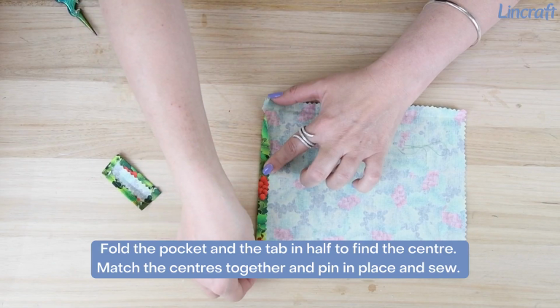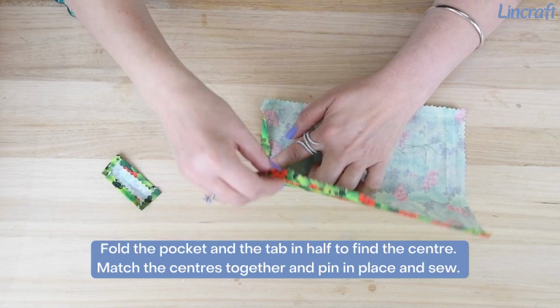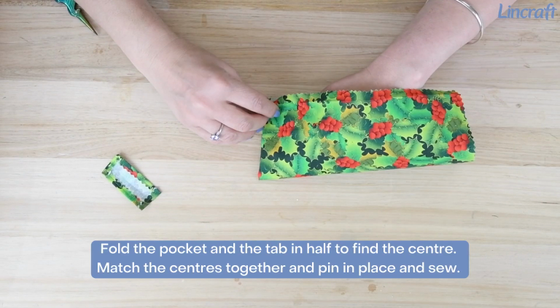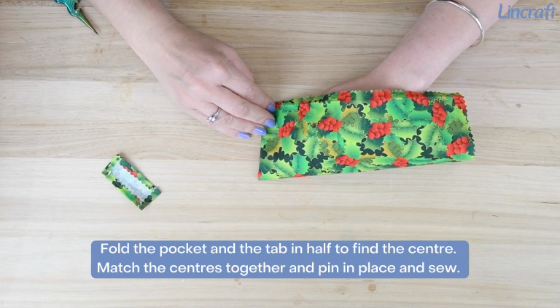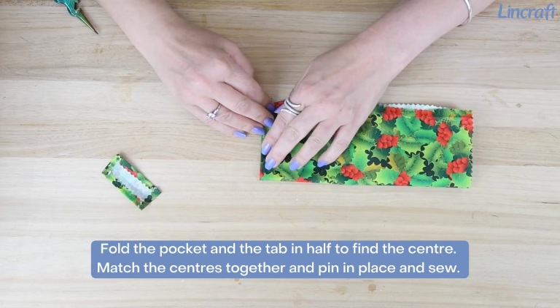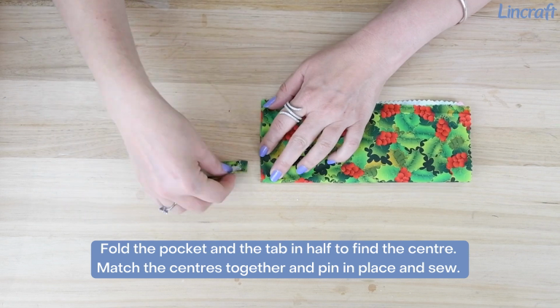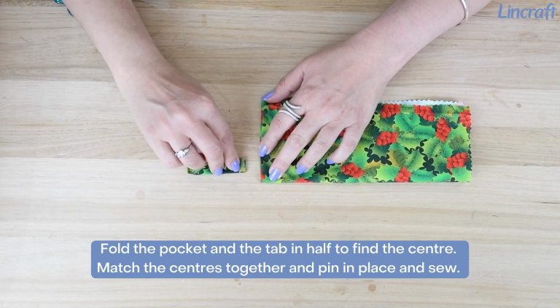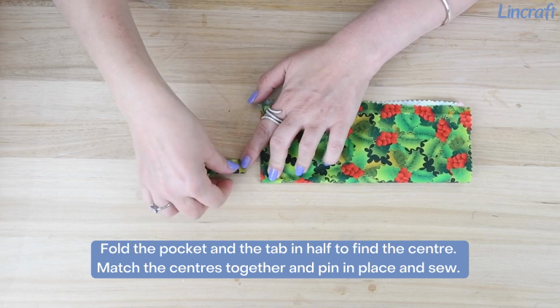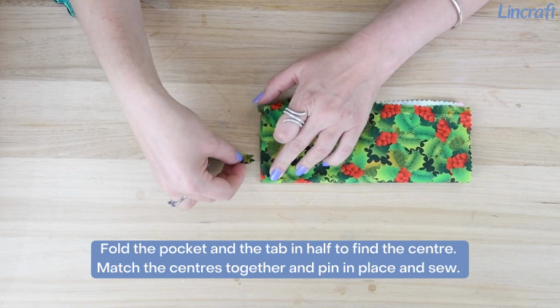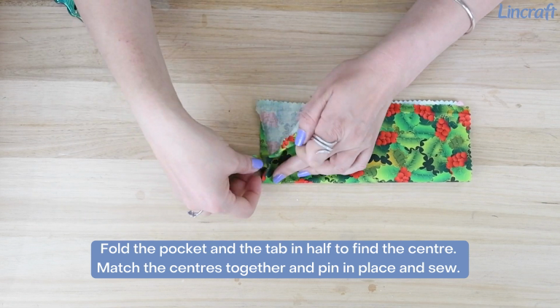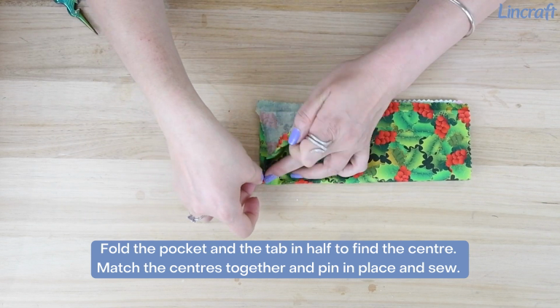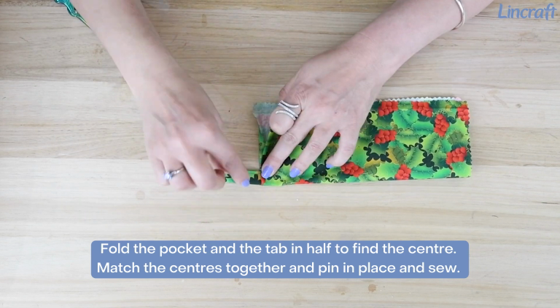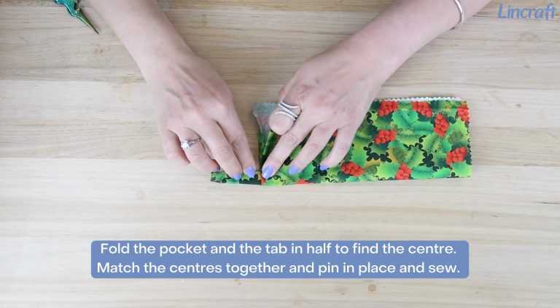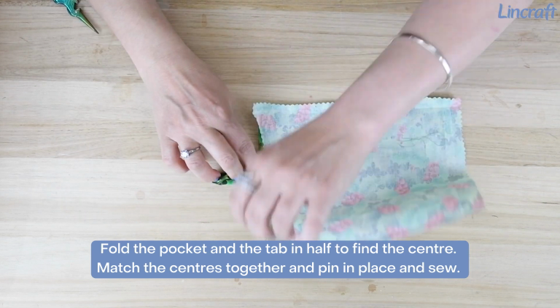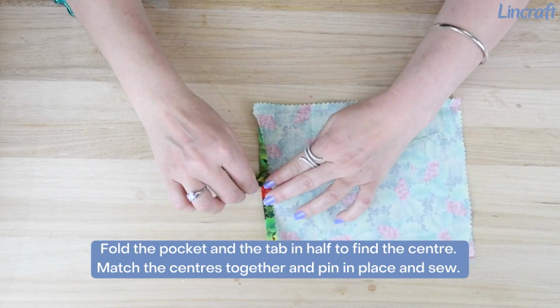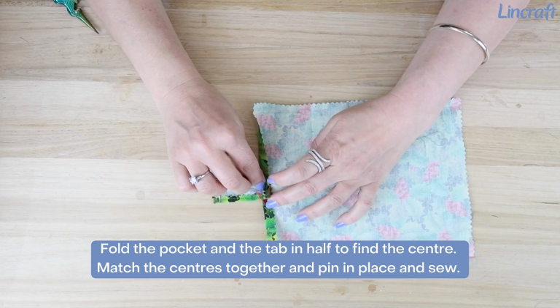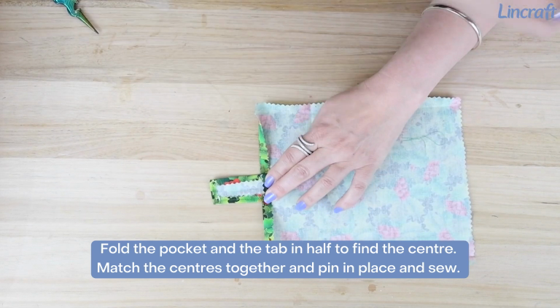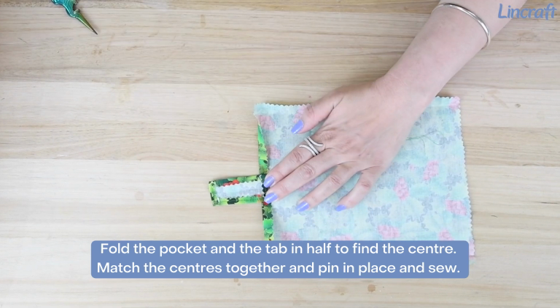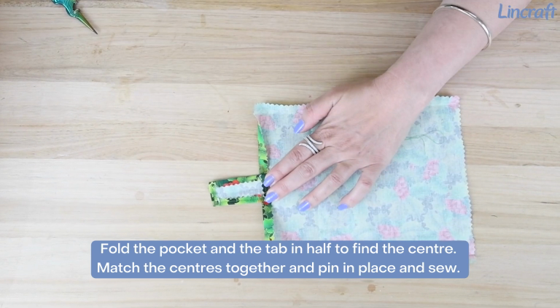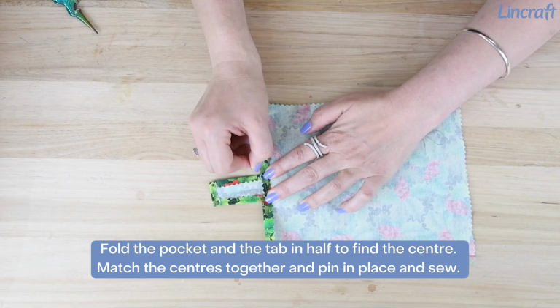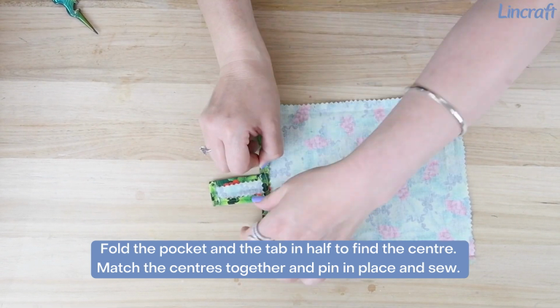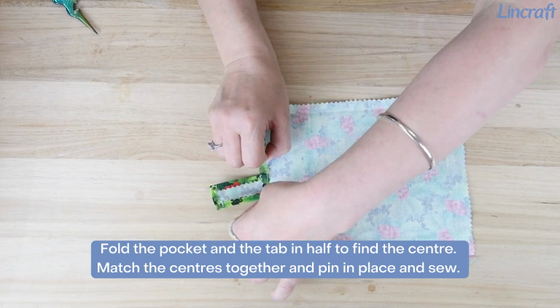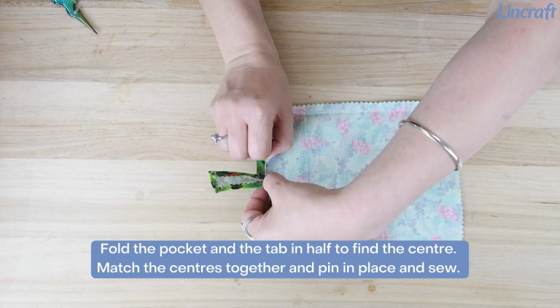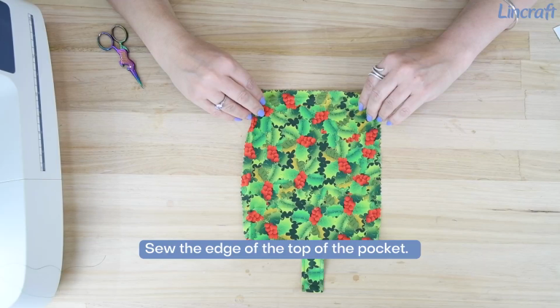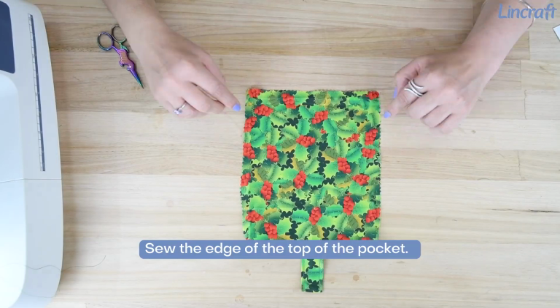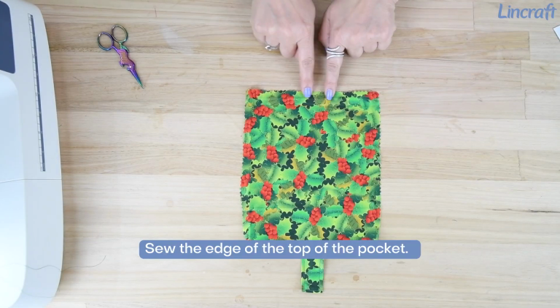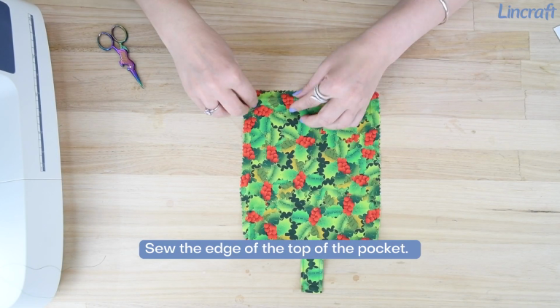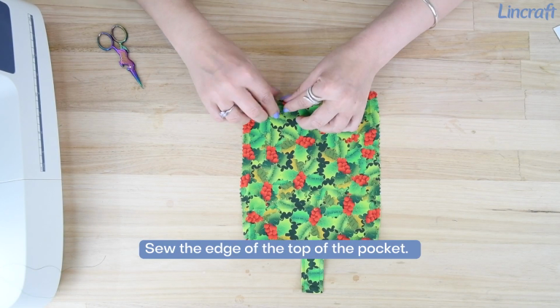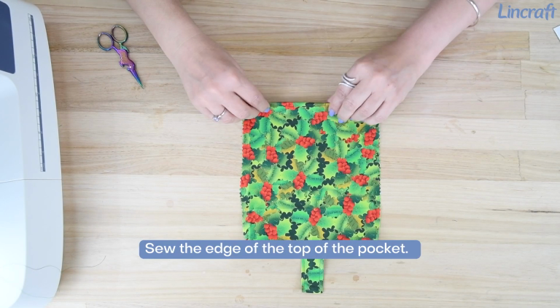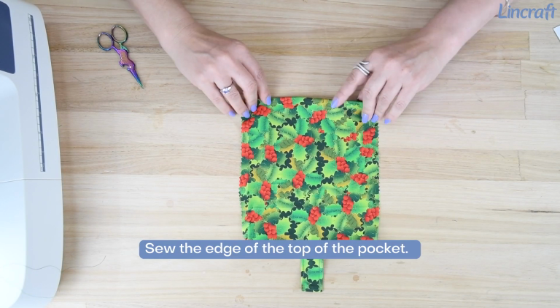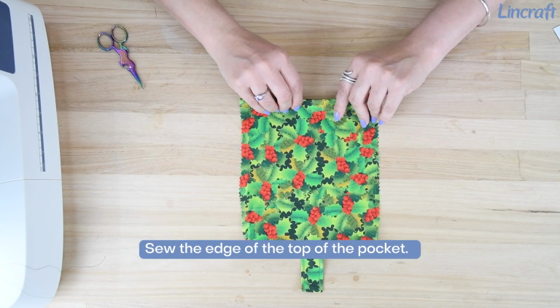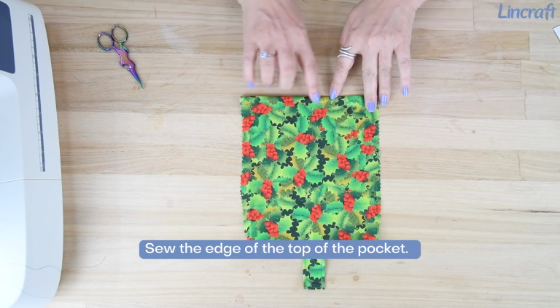Fold the pocket and the tab in half to find the center. Match the centers together, pin in place, and sew. Then sew the edge of the top of the pocket.